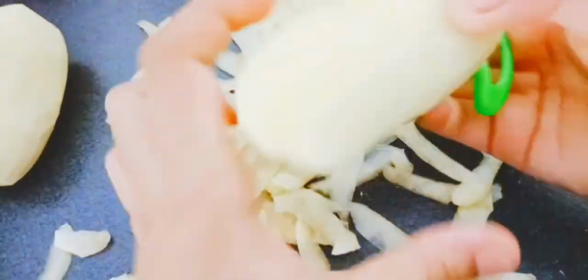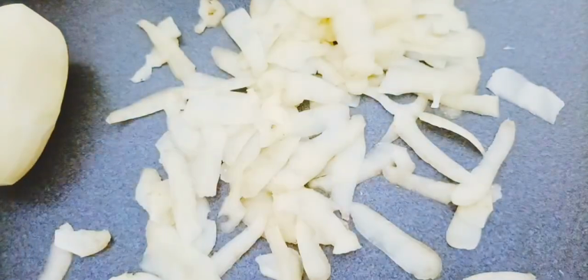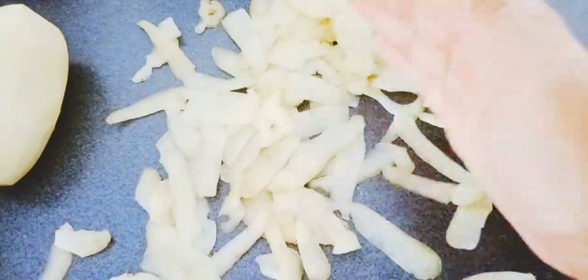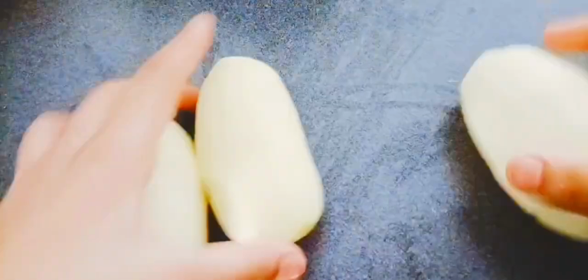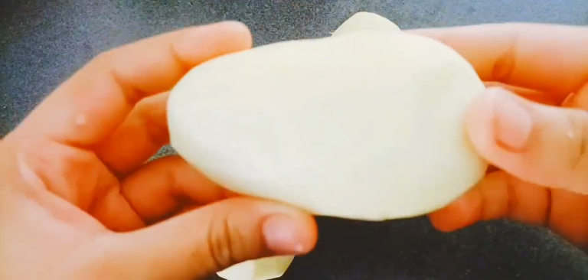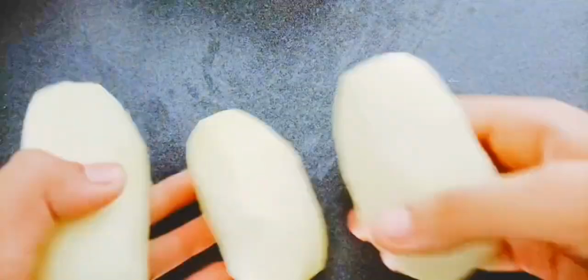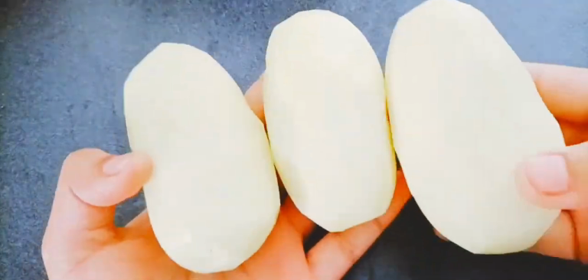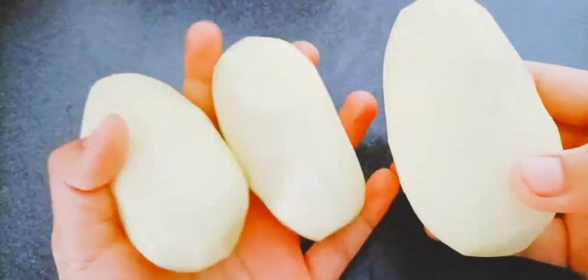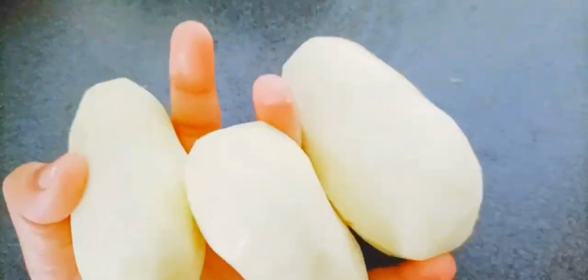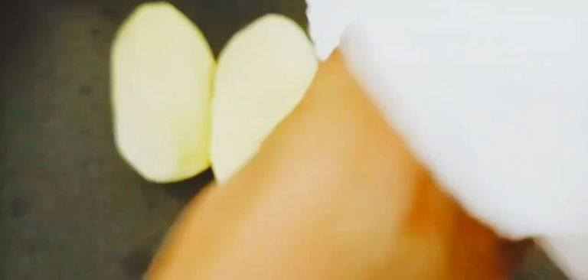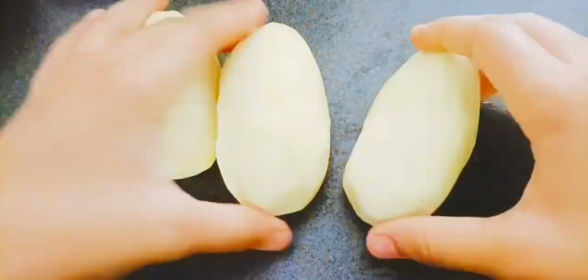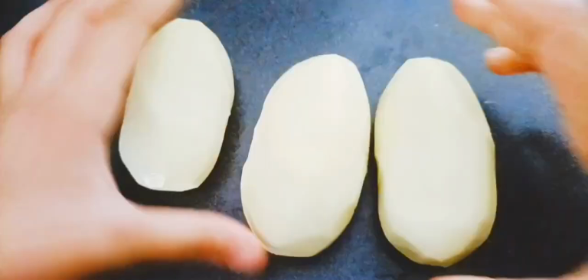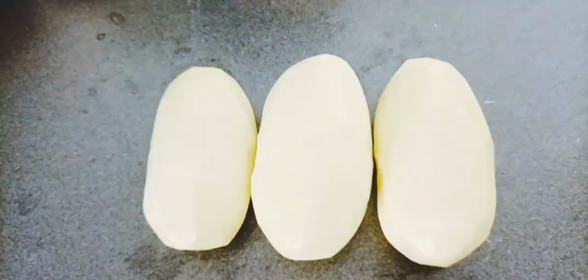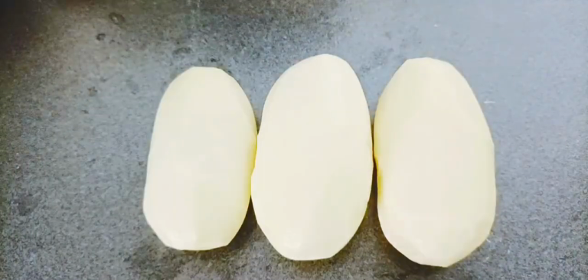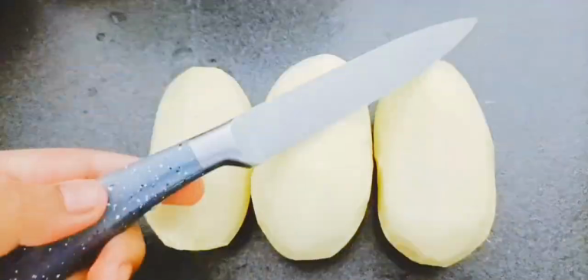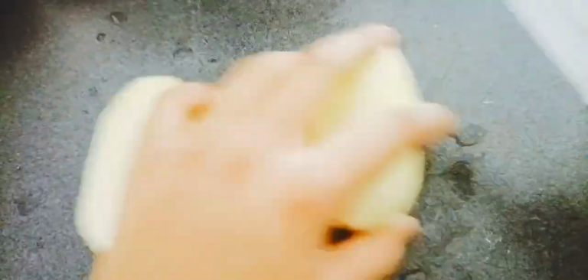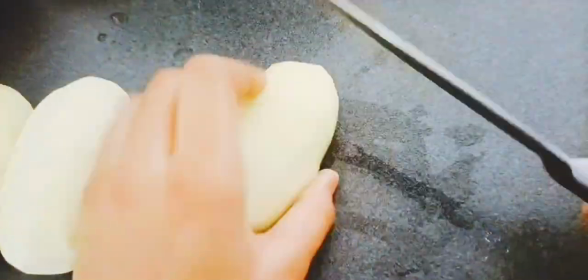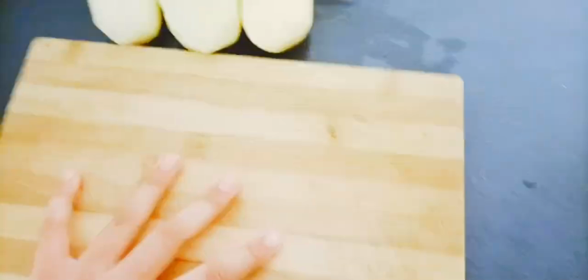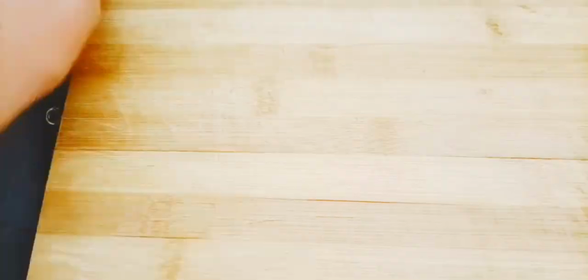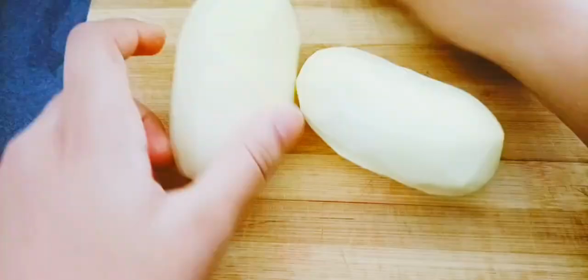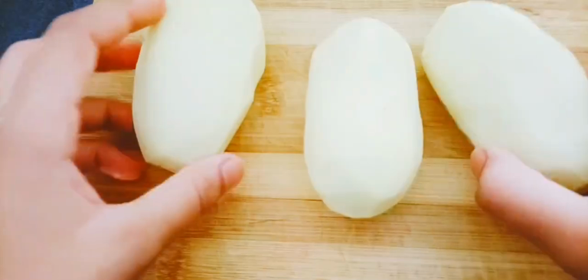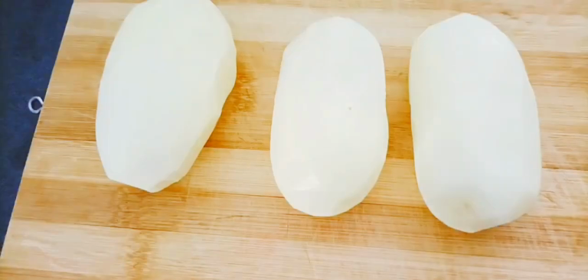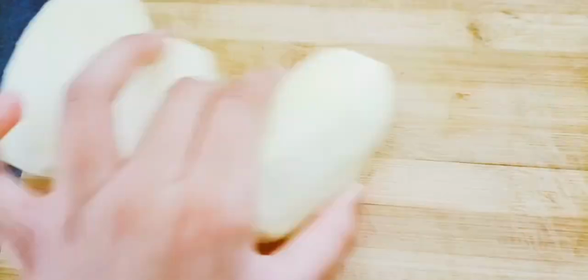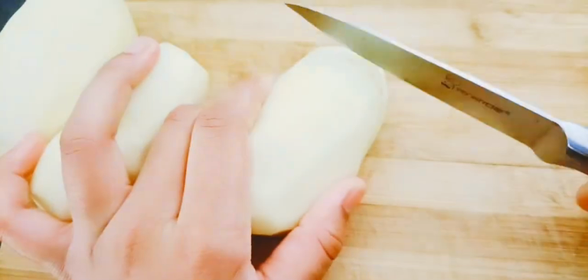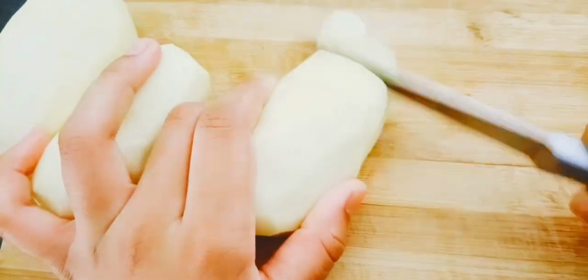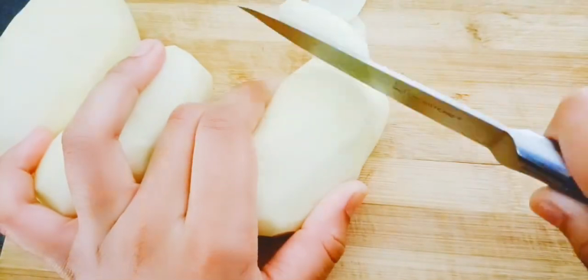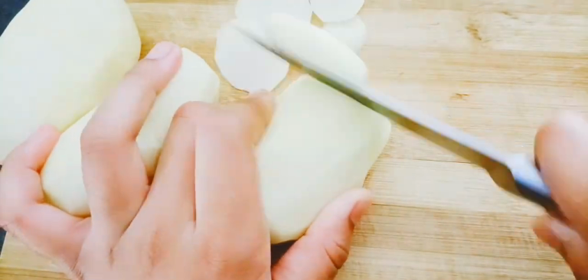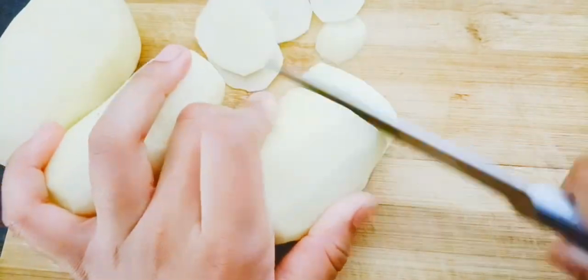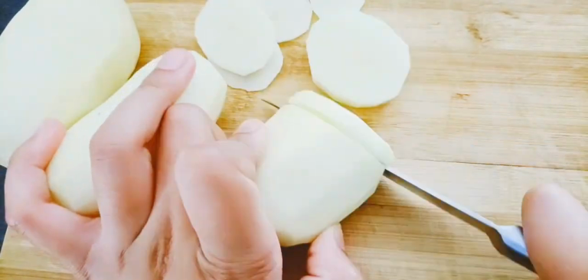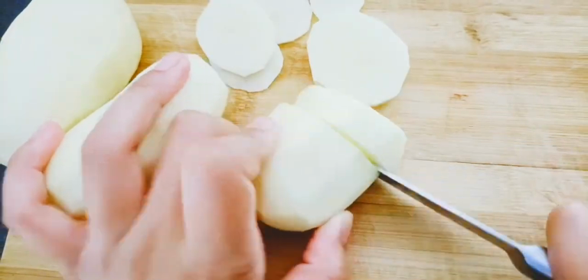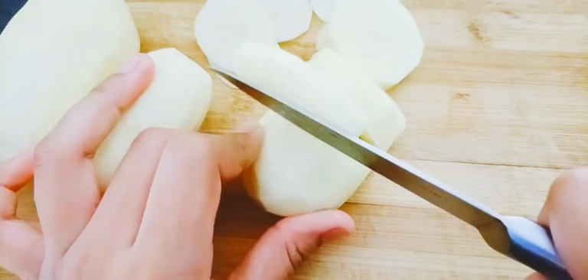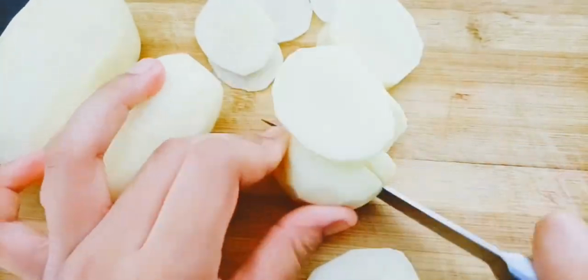Now peel three of the potatoes — I'm using two, but you guys can use more. Make sure to note that potatoes tend to be very, very greasy, so I'll also be putting them in water.